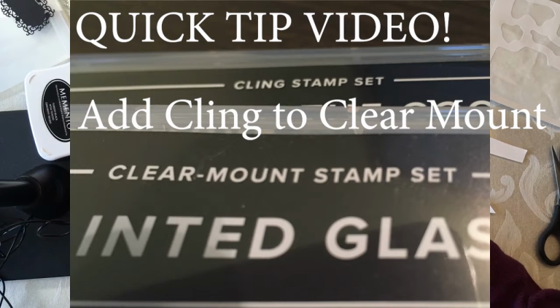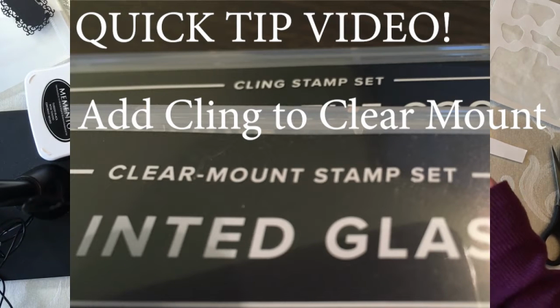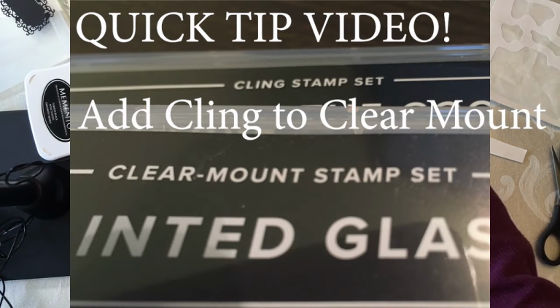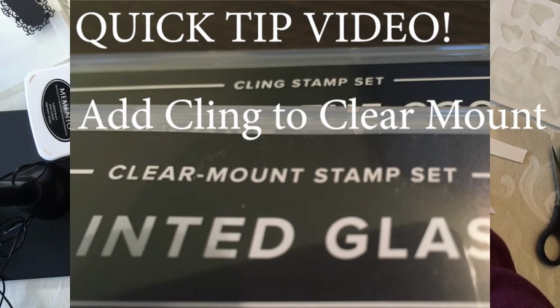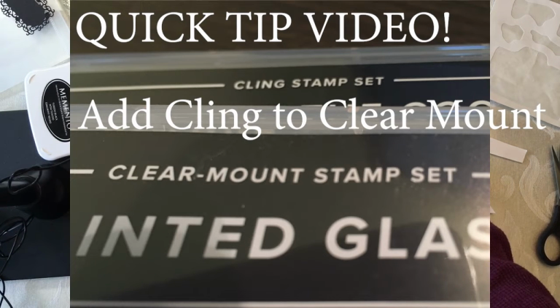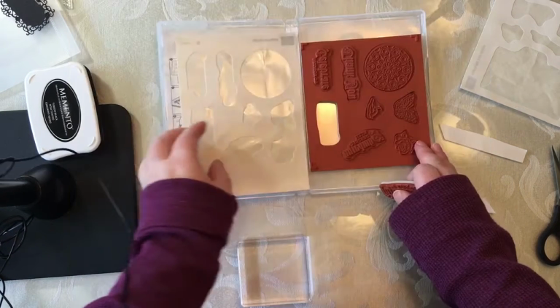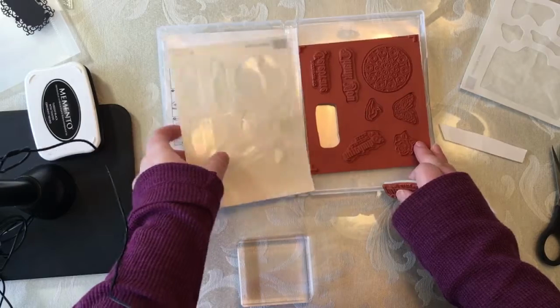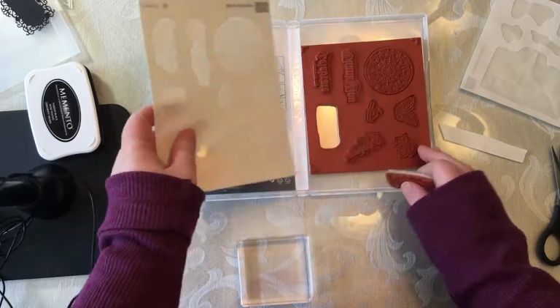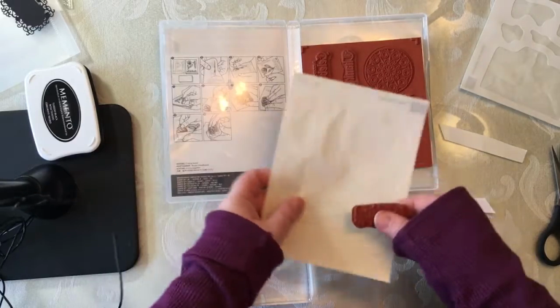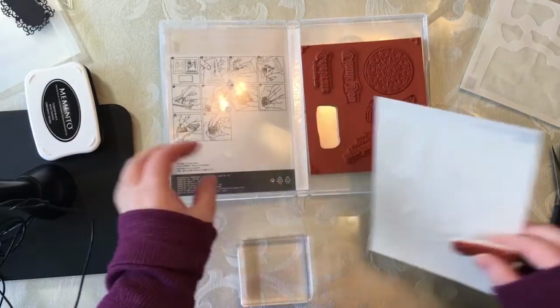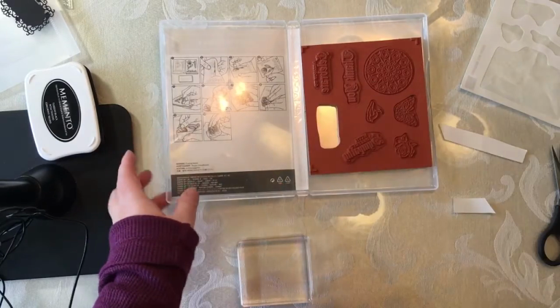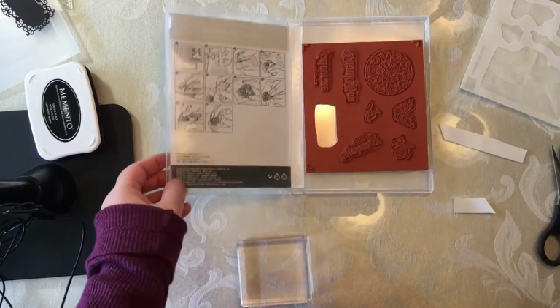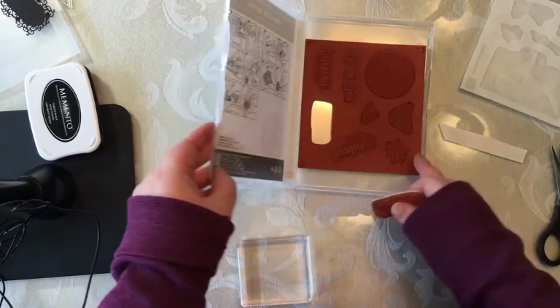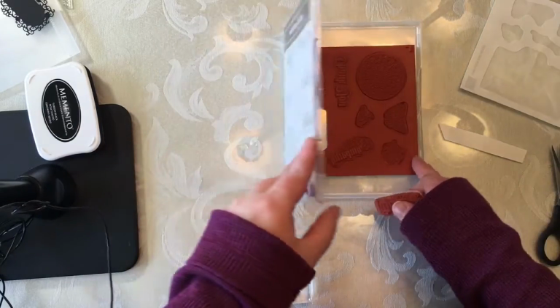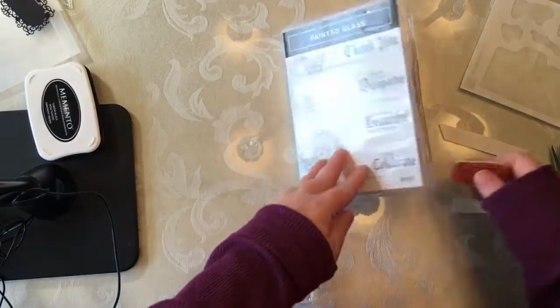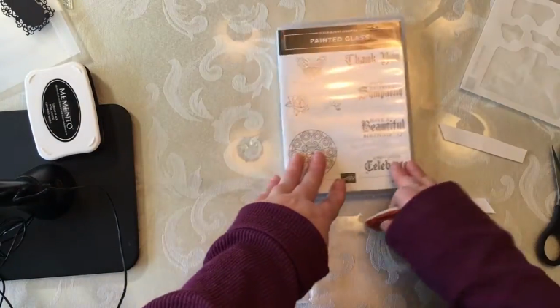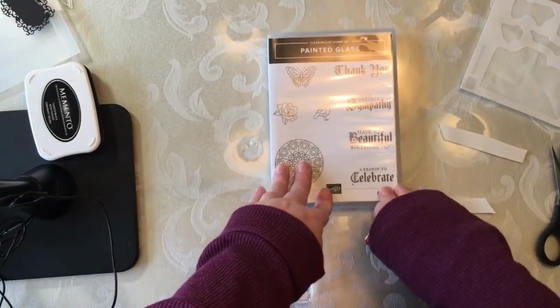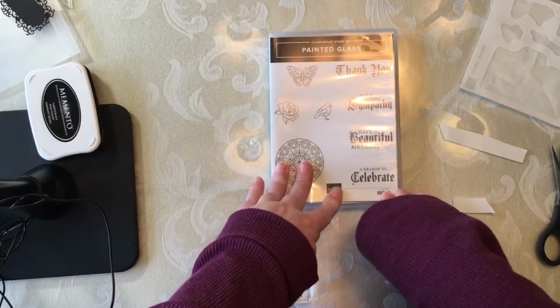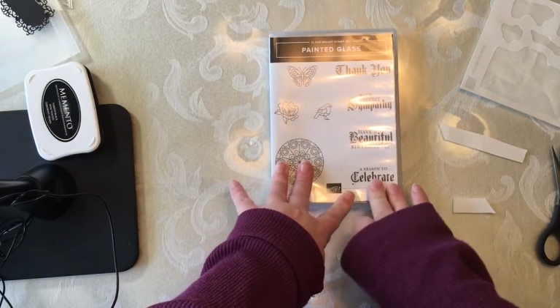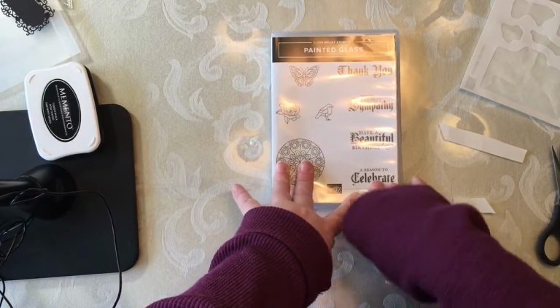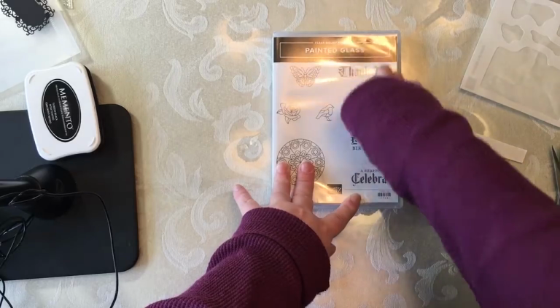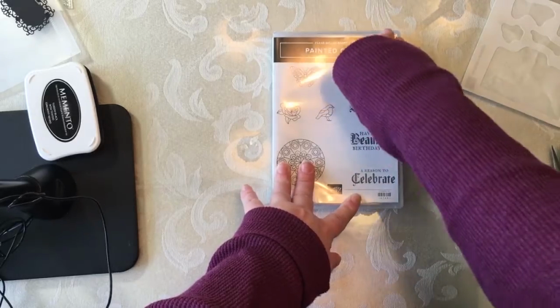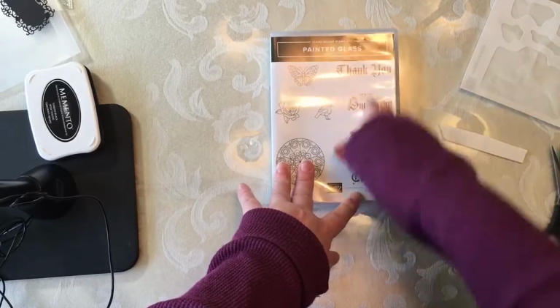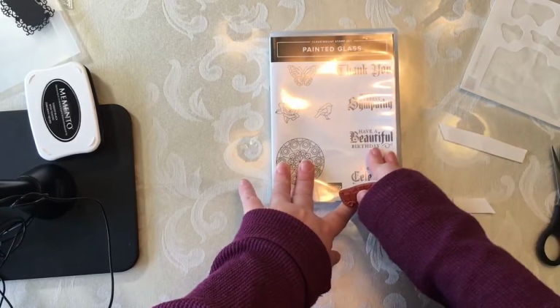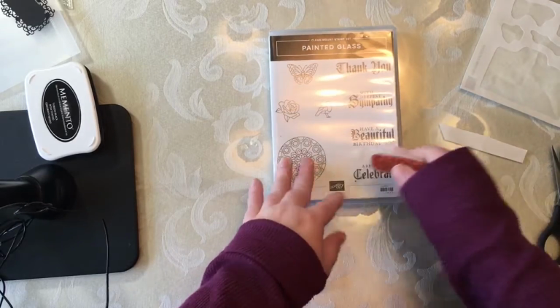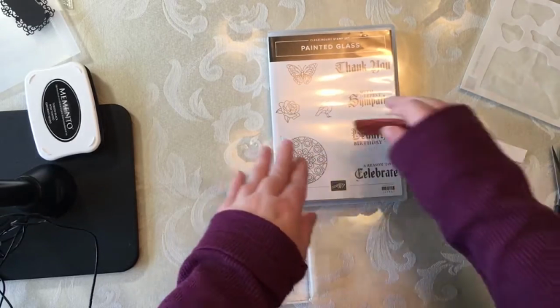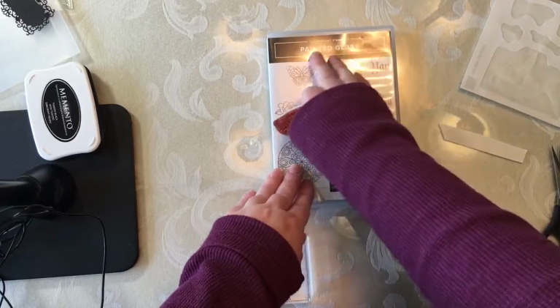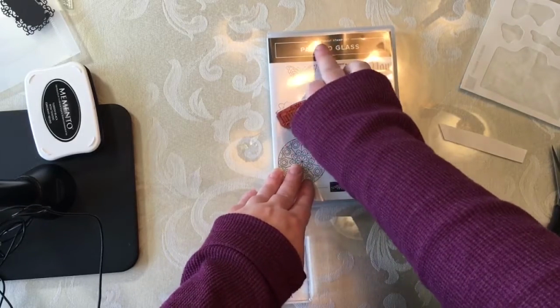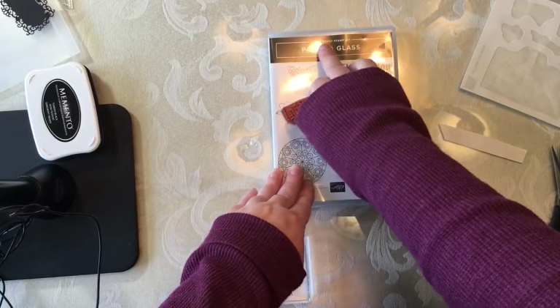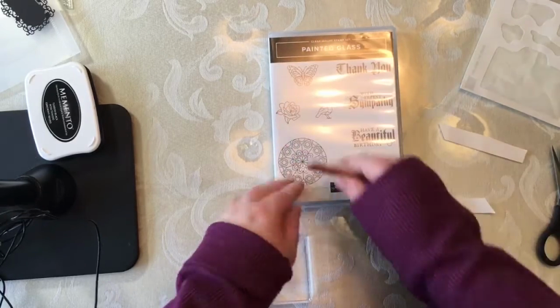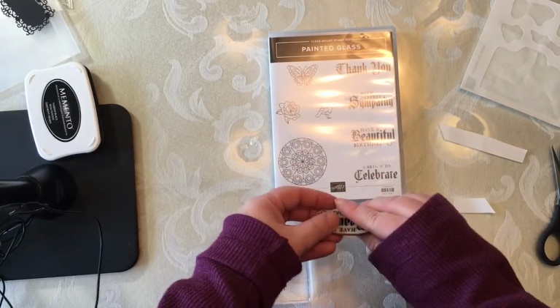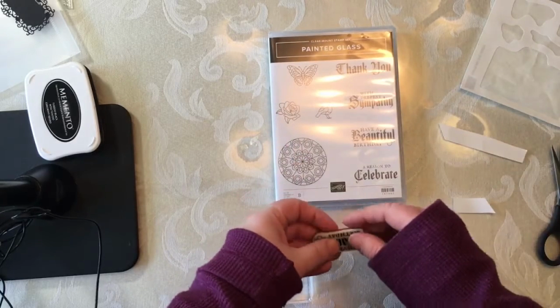Hello, my name is Melinda Hart. You are watching Stamping with Heart. I am an independent demonstrator with Stampin' Up, and today I wanted to bring you a quick tip.